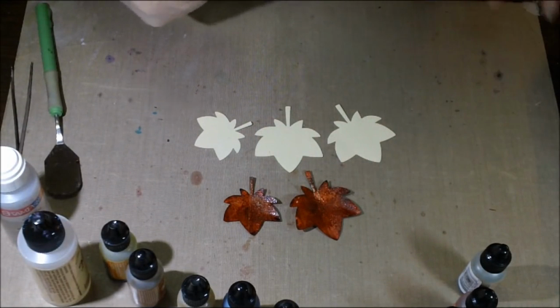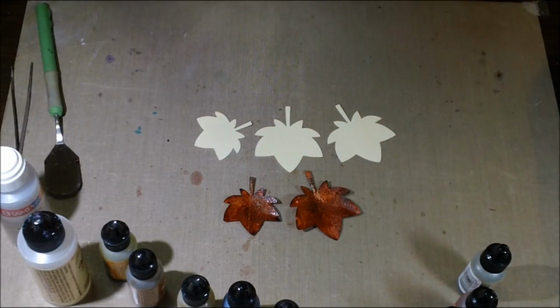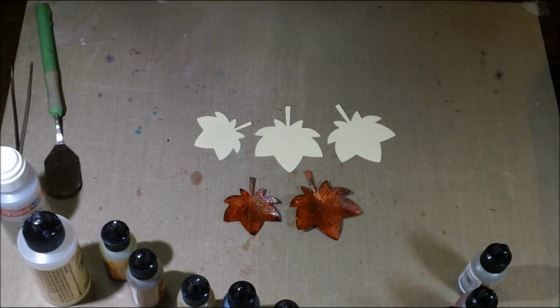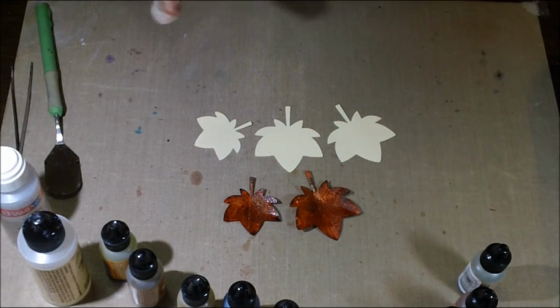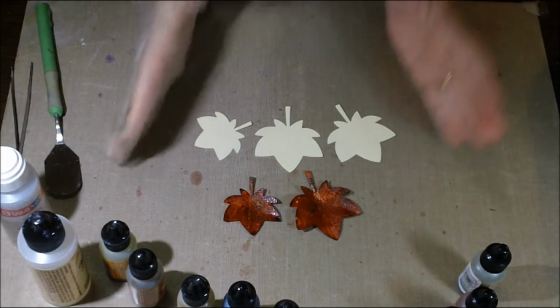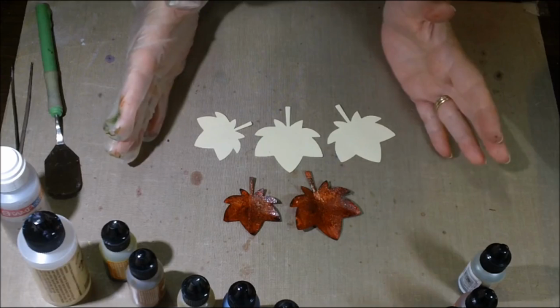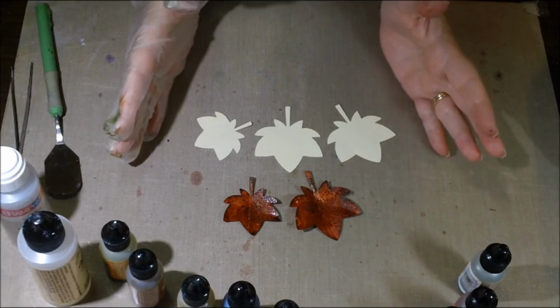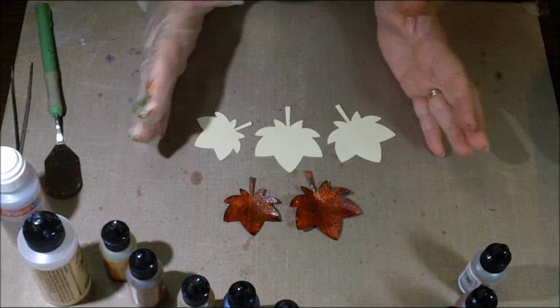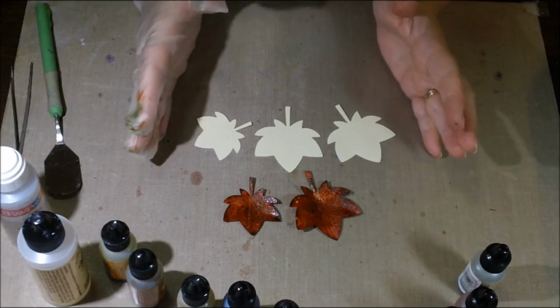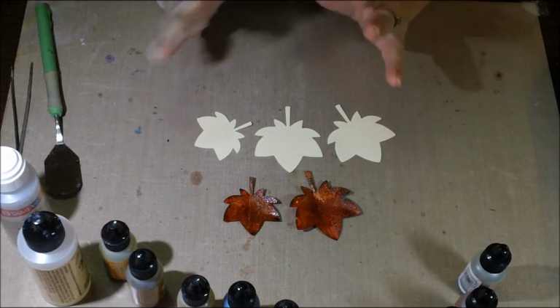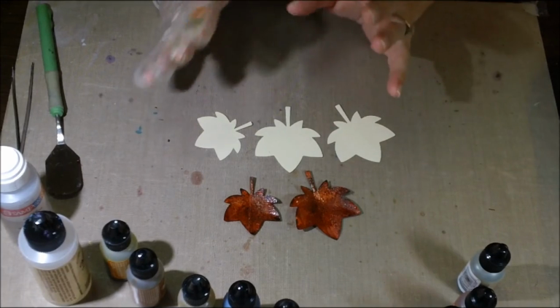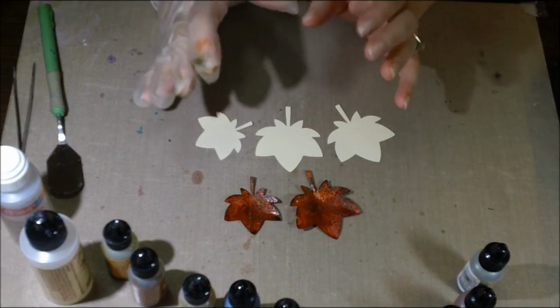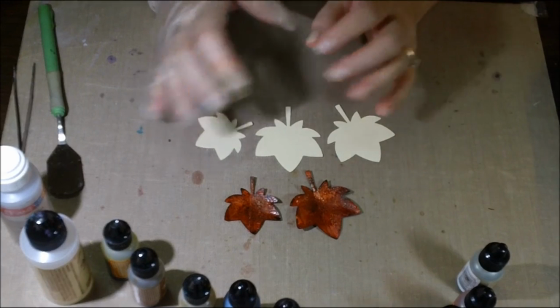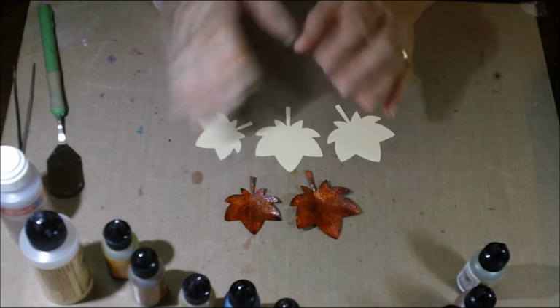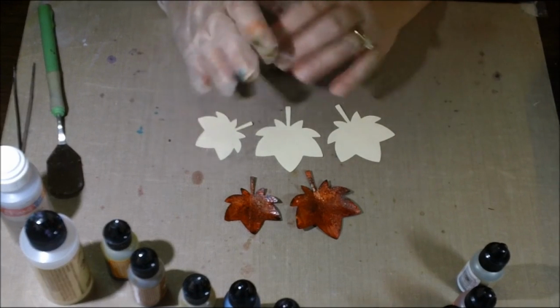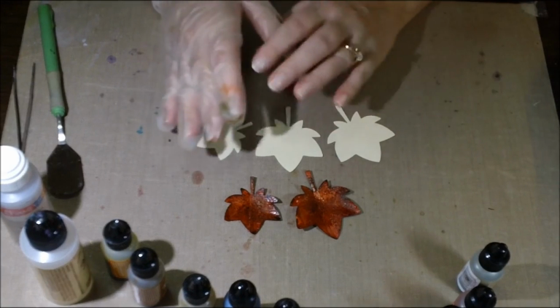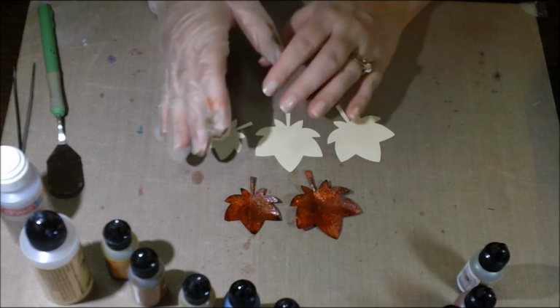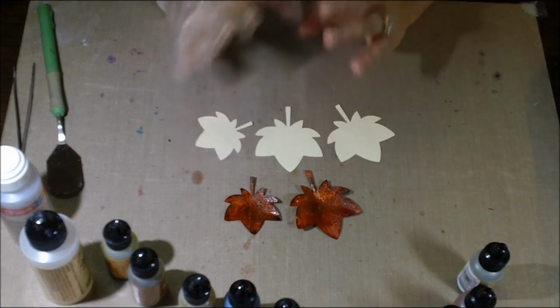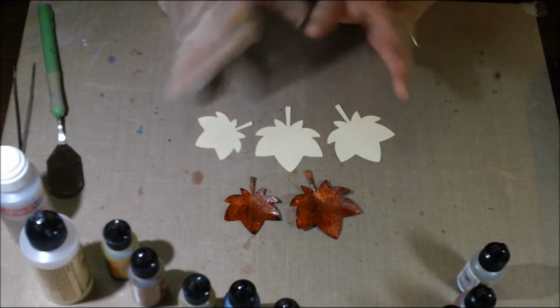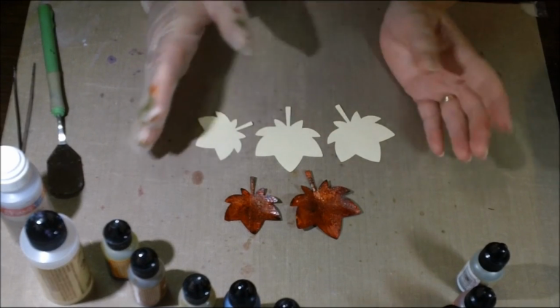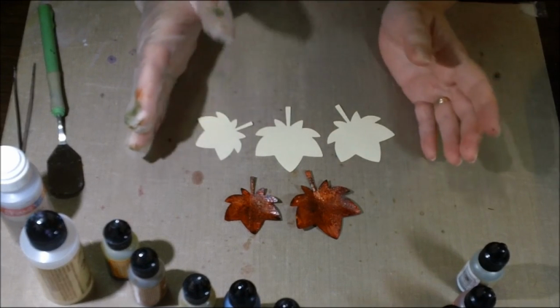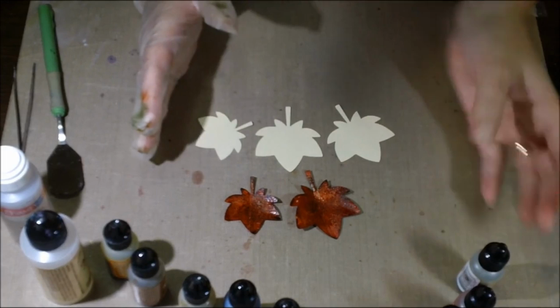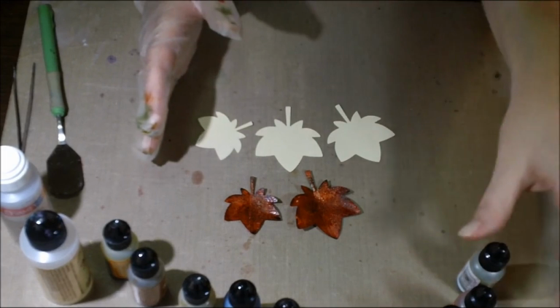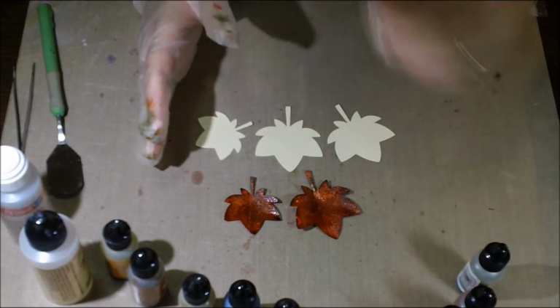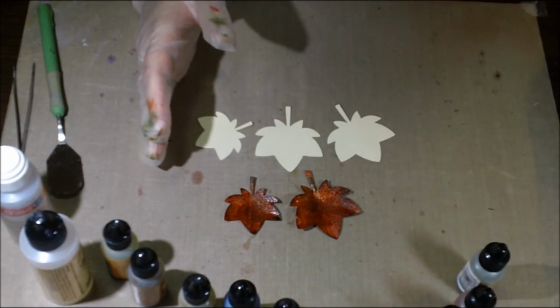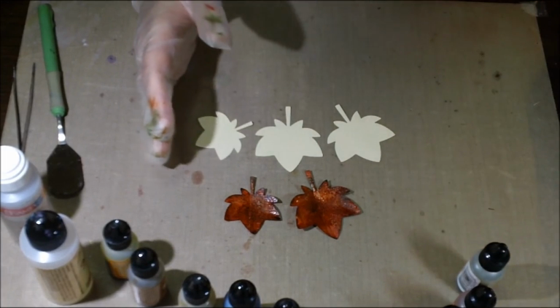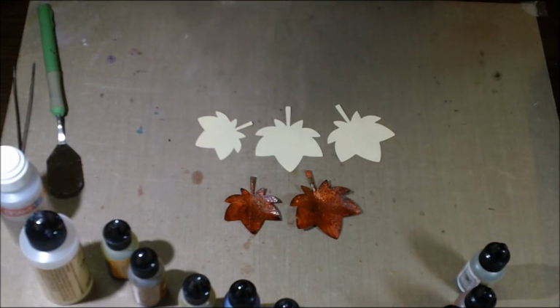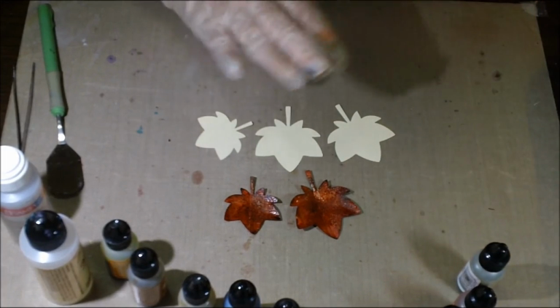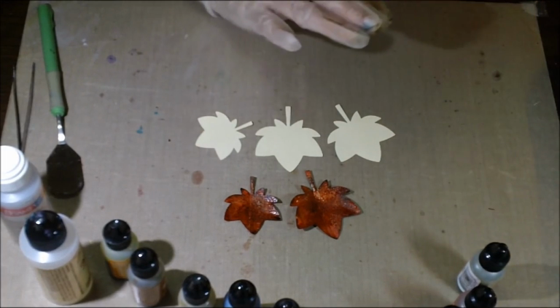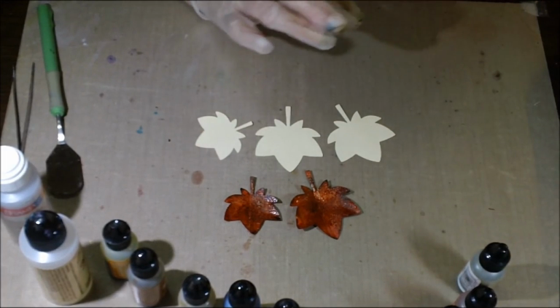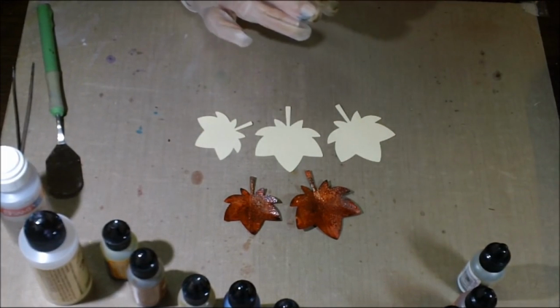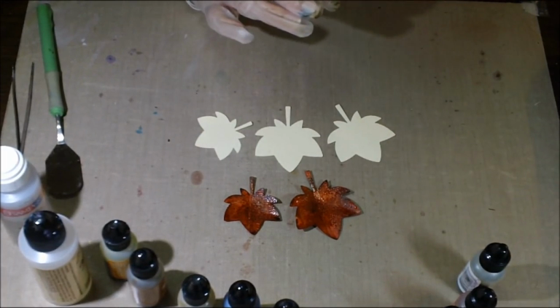I did a tutorial back in September two years ago of one of my favorite techniques. I am in love with alcohol inks — I always have been. It's one of my favorite things to use in my craft room.